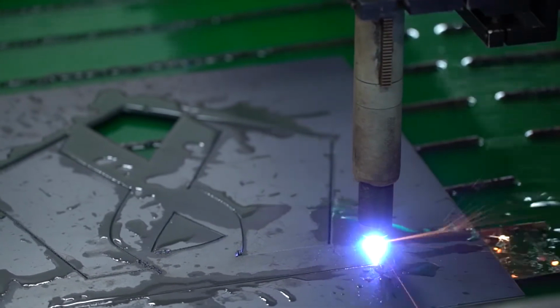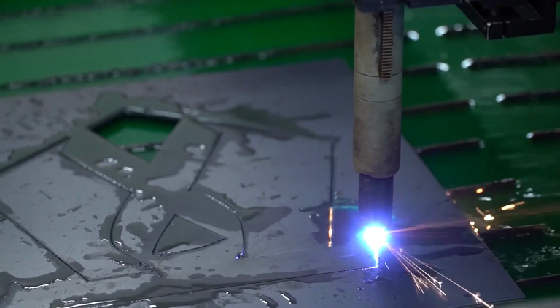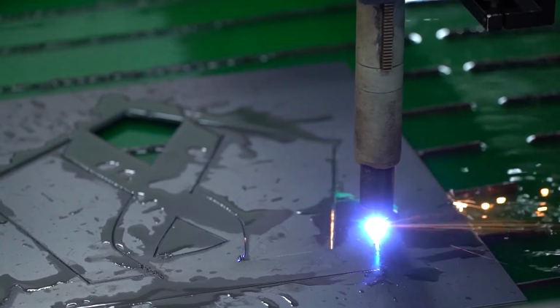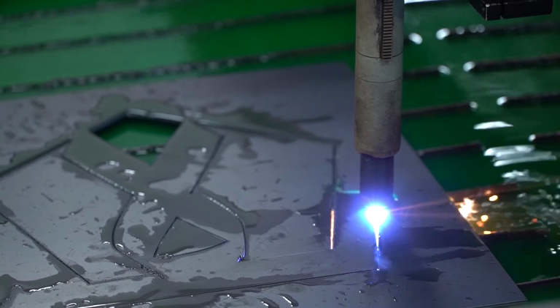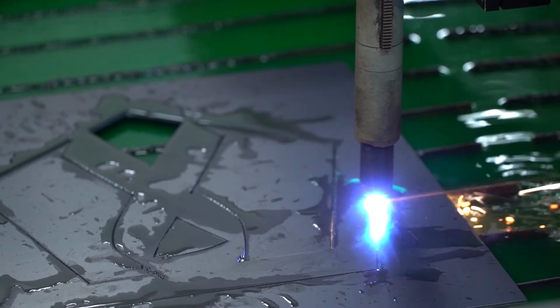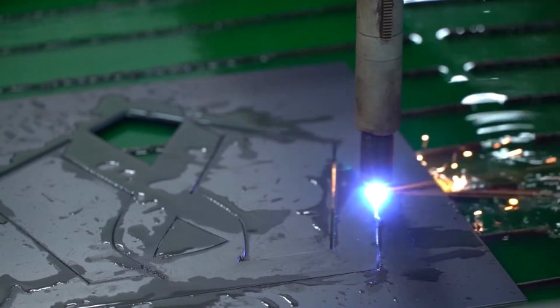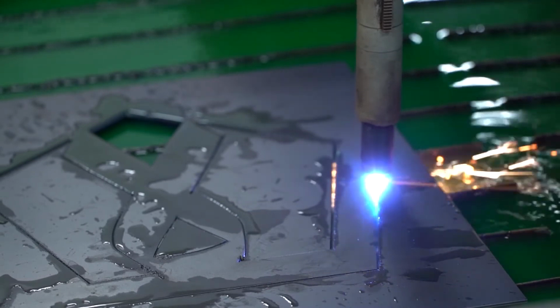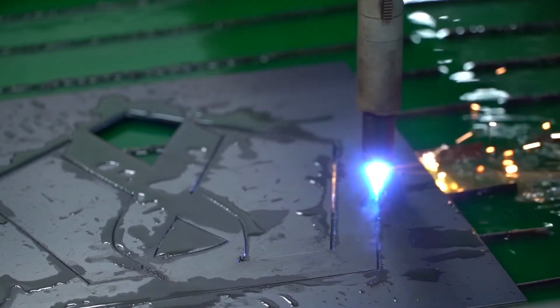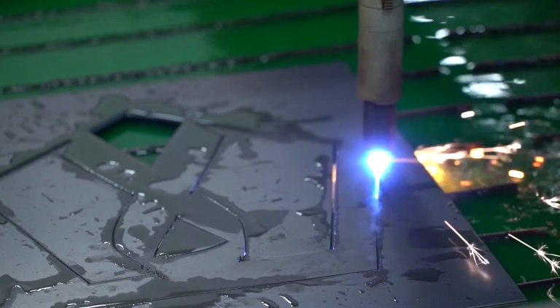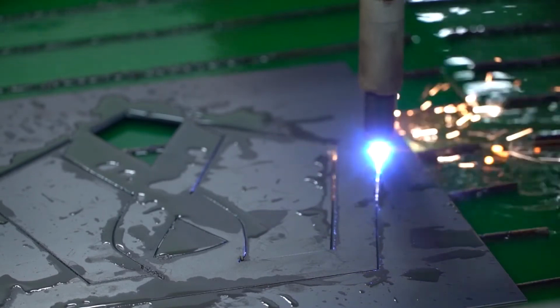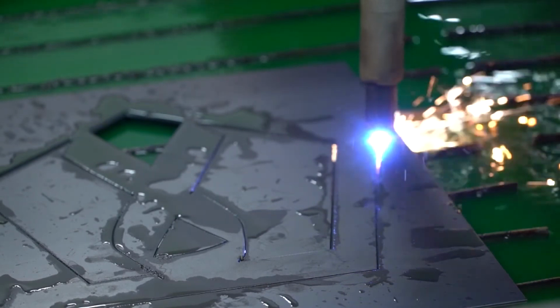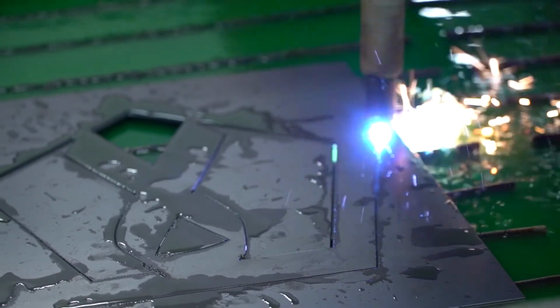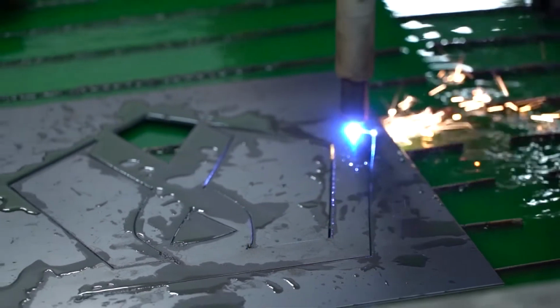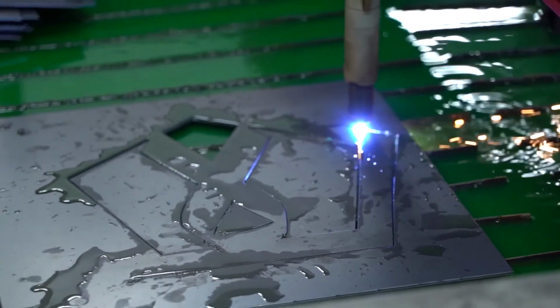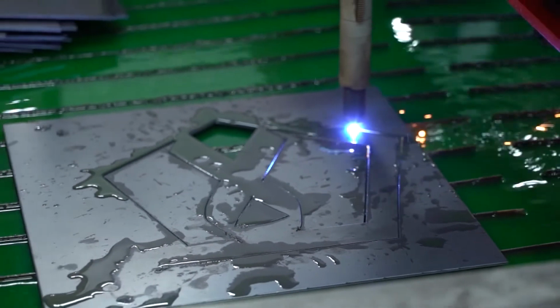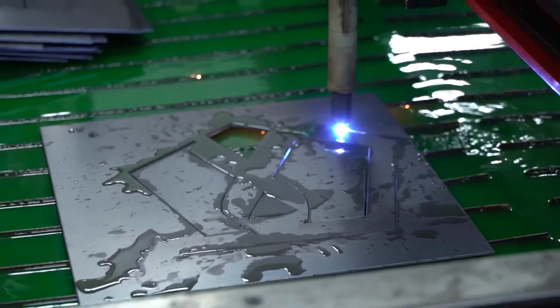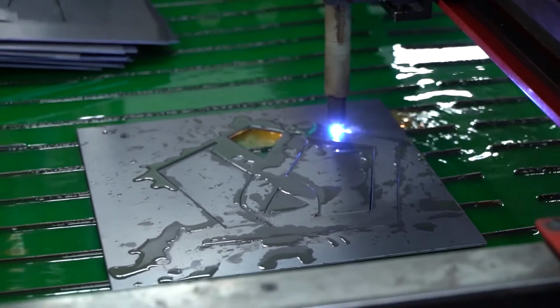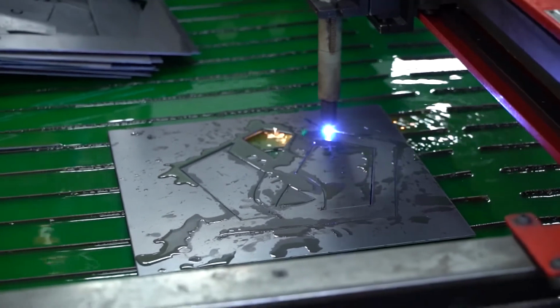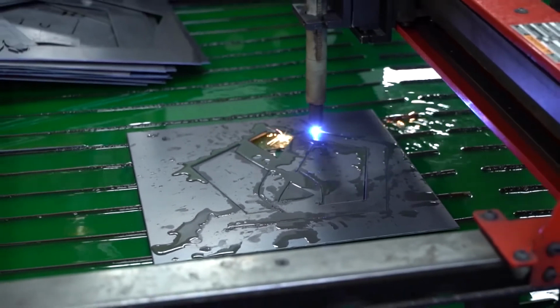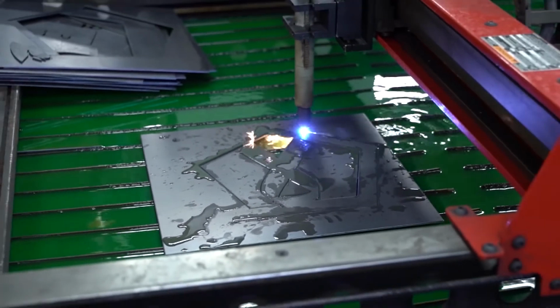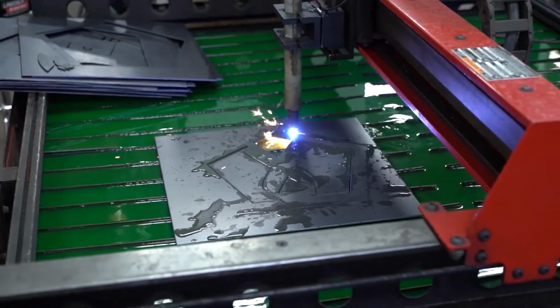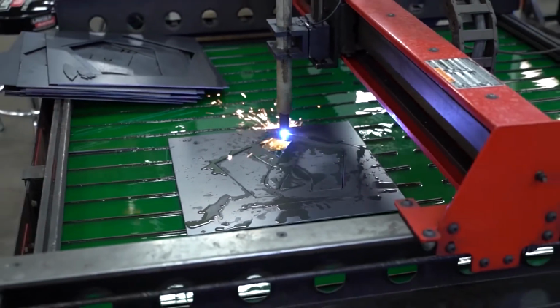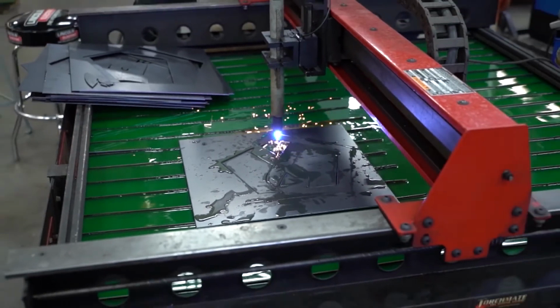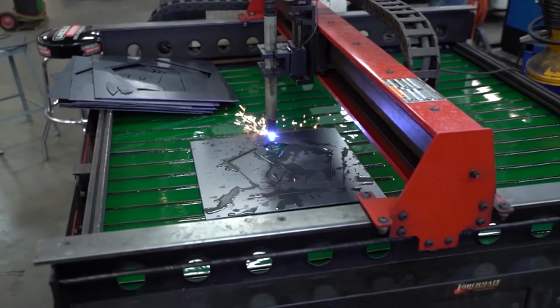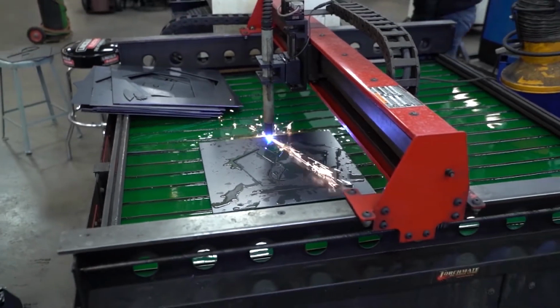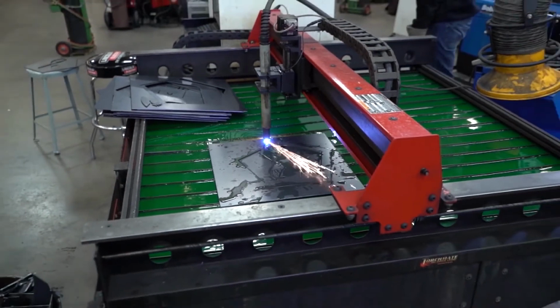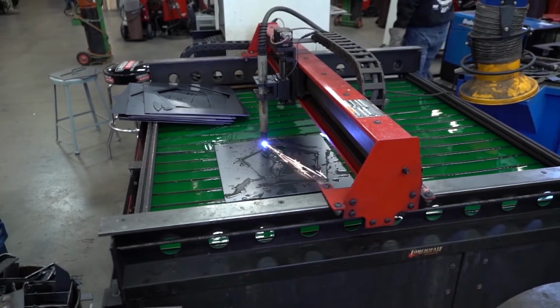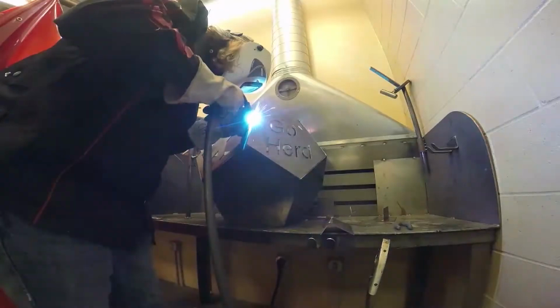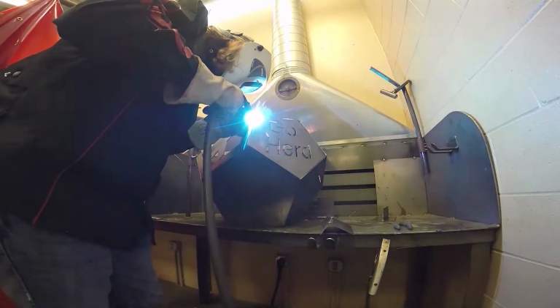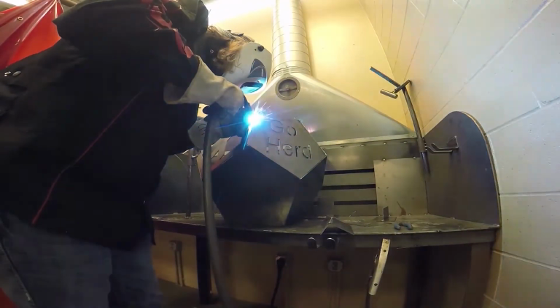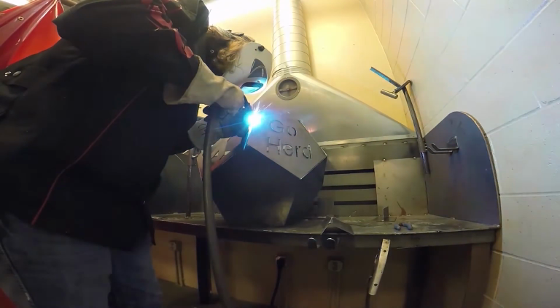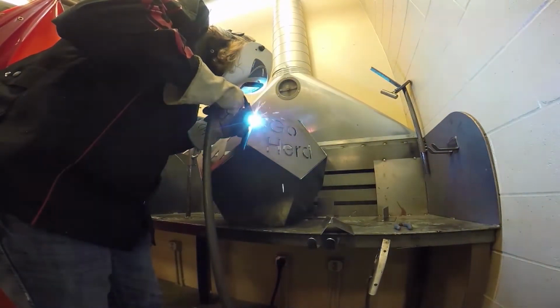Every company is going to have you build something, so you need to know how to do your math, read your blueprints, cut things to a certain length, and be able to weld things together properly and structurally sound.